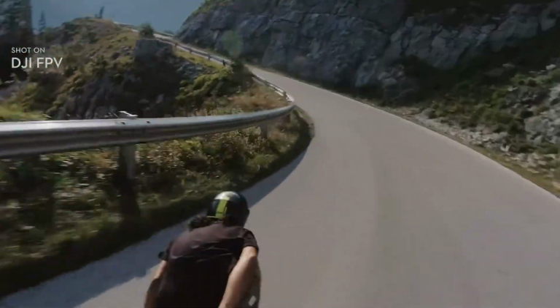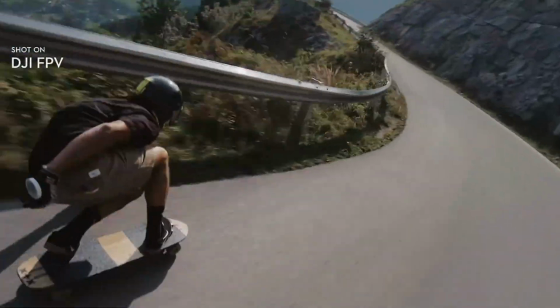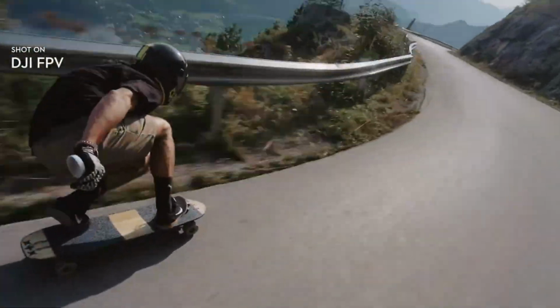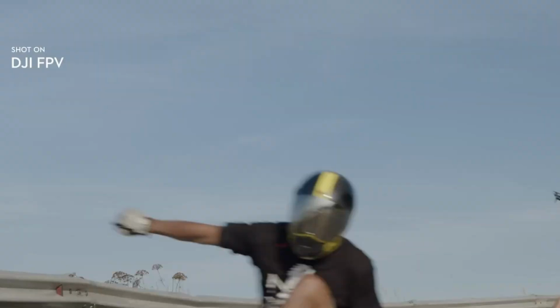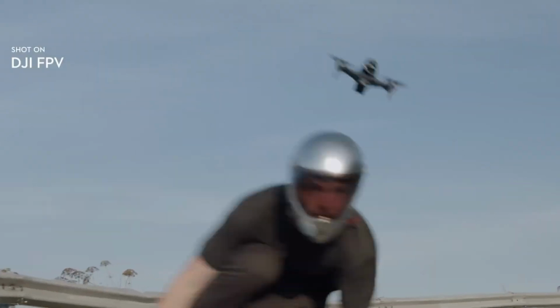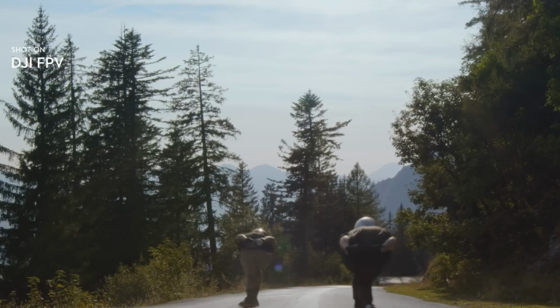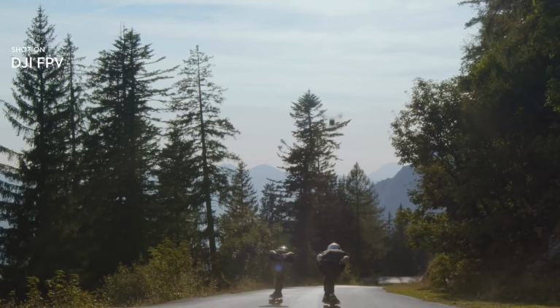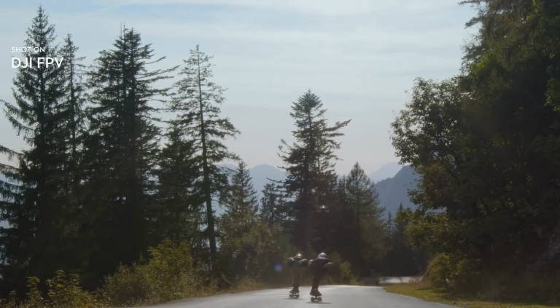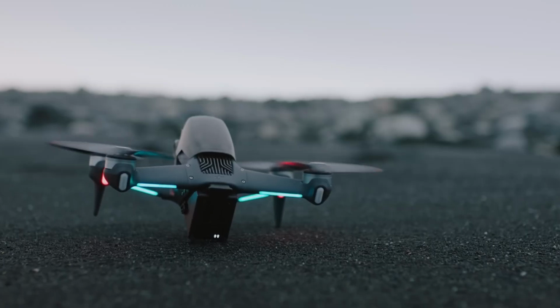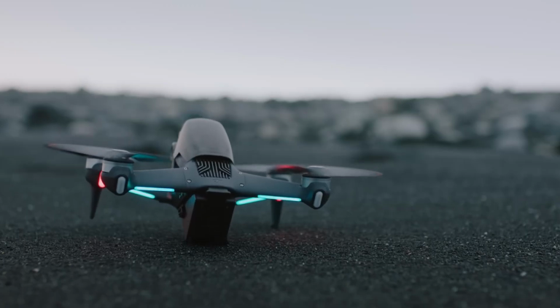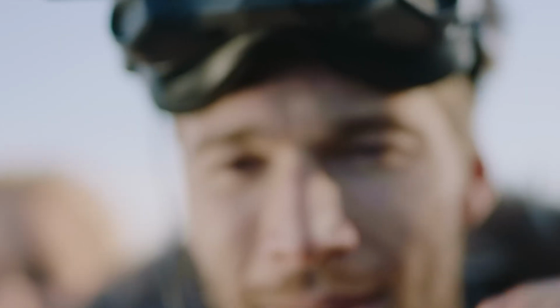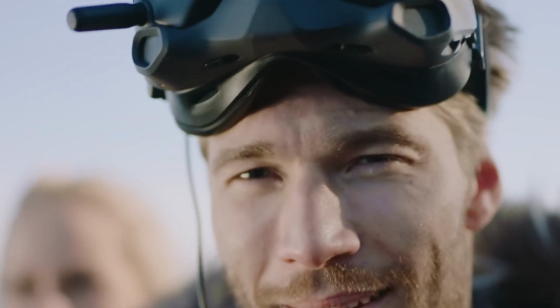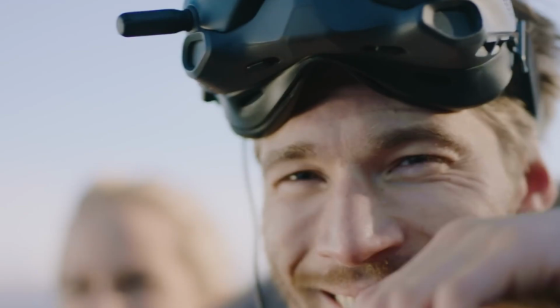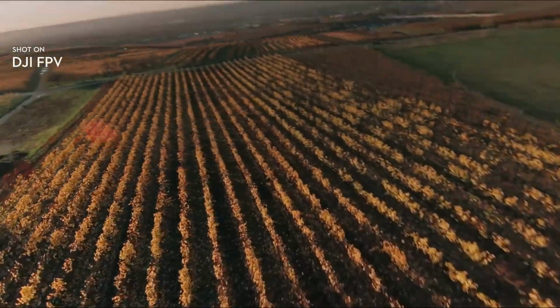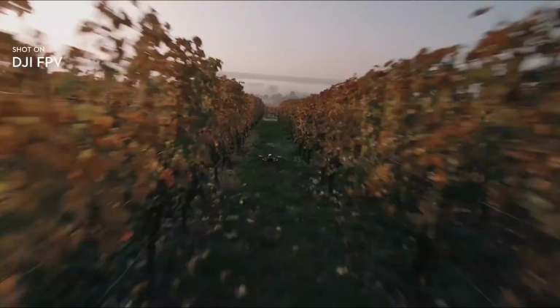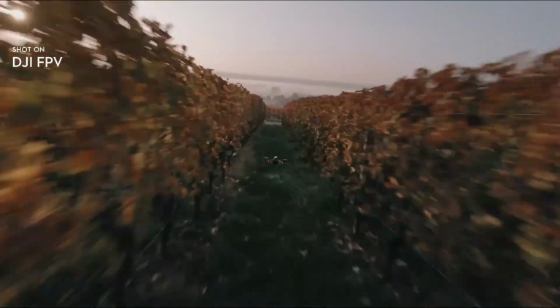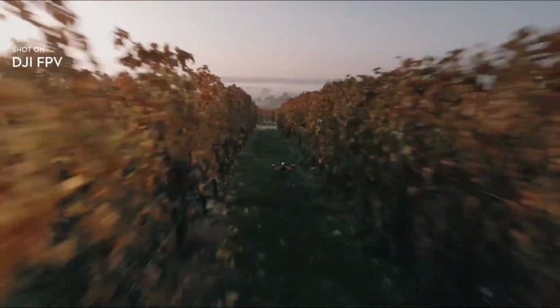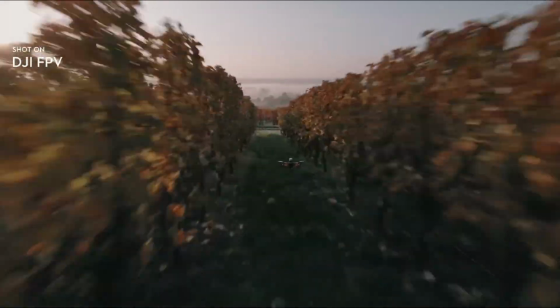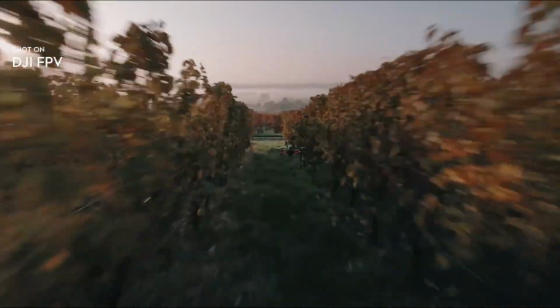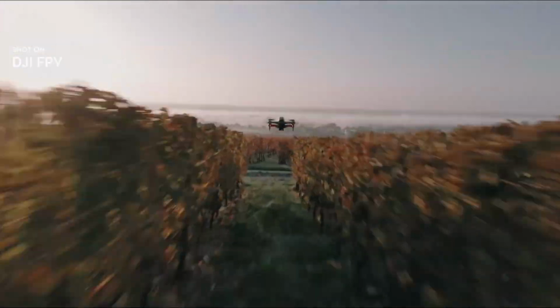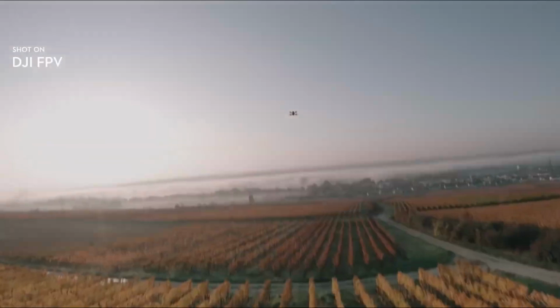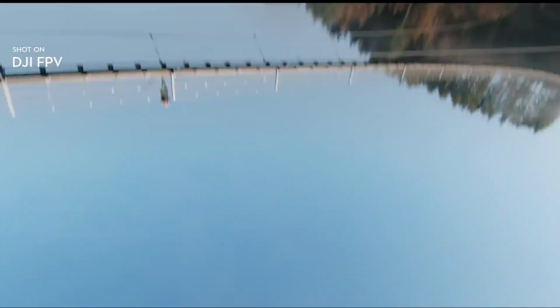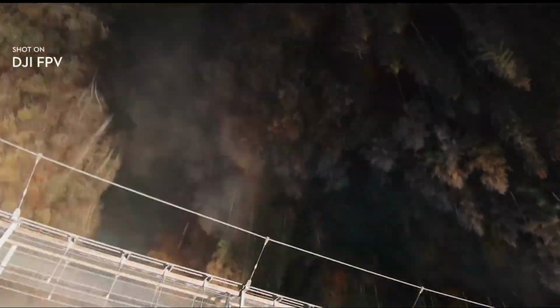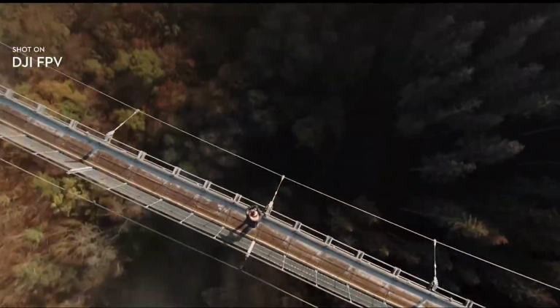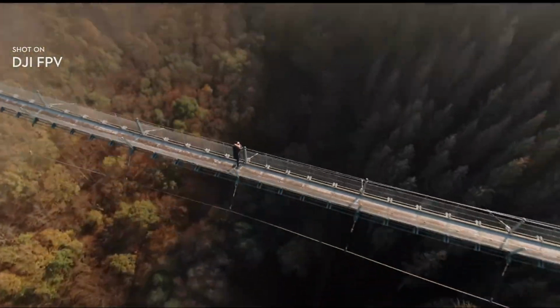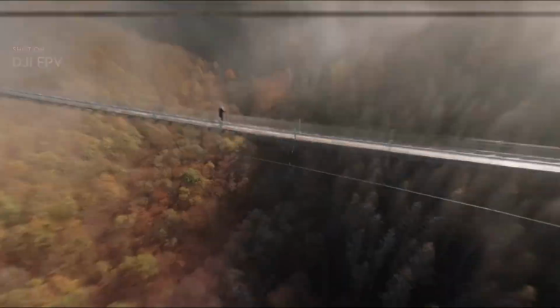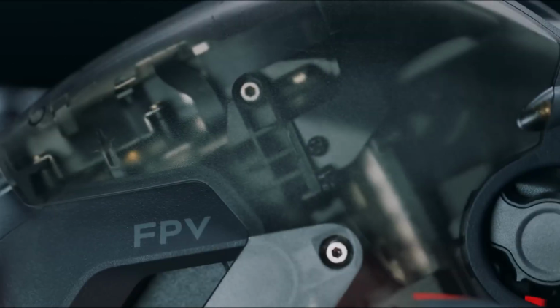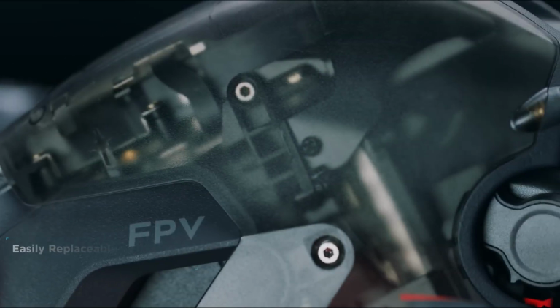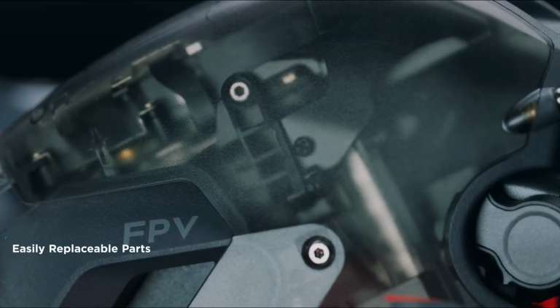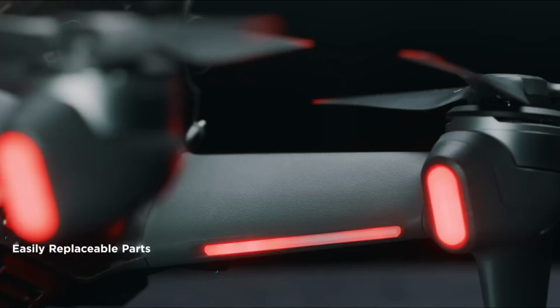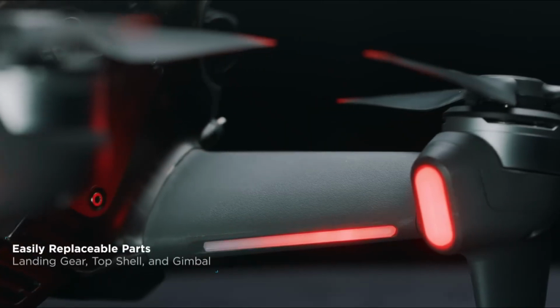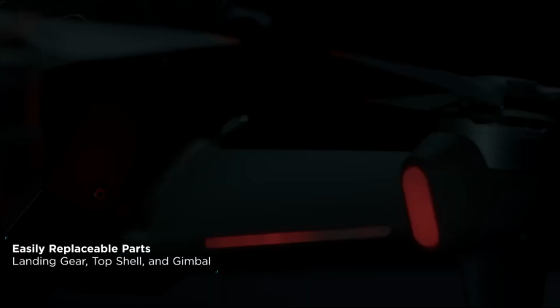The return-to-home function automatically brings the drone back if the battery gets low or the signal drops, which is a huge relief for beginners. Overall, the DJI FPV2 blends high speed, control, and cinematic quality into one powerful package. It's user-friendly enough for beginners but offers the performance seasoned pilots crave.